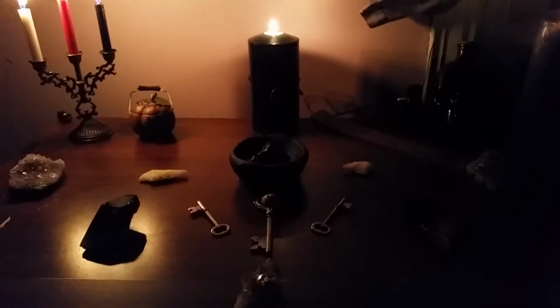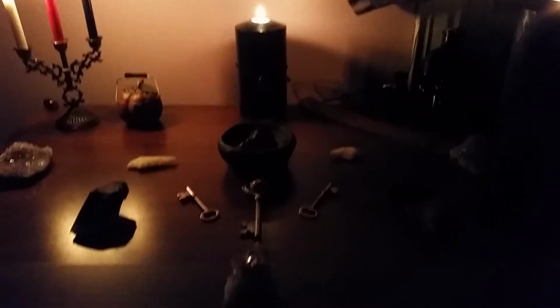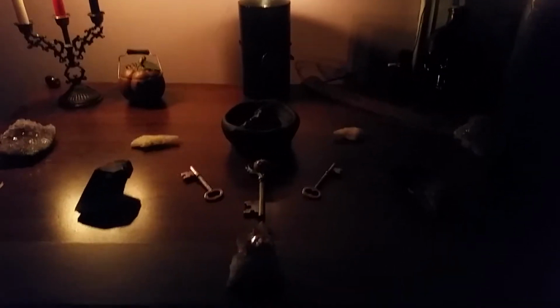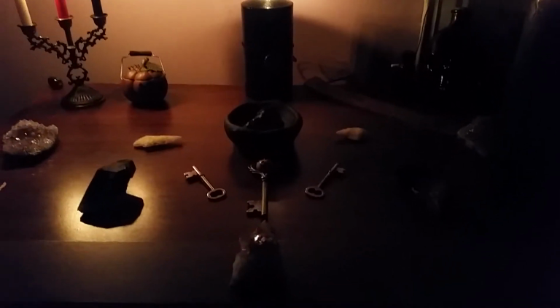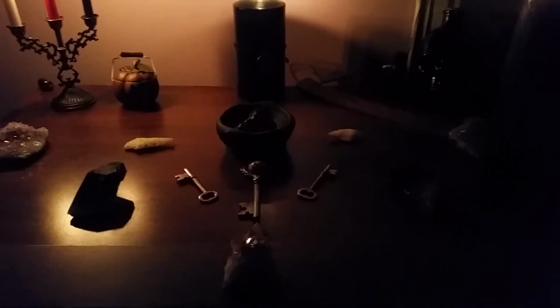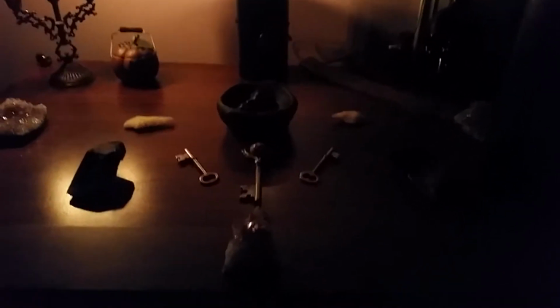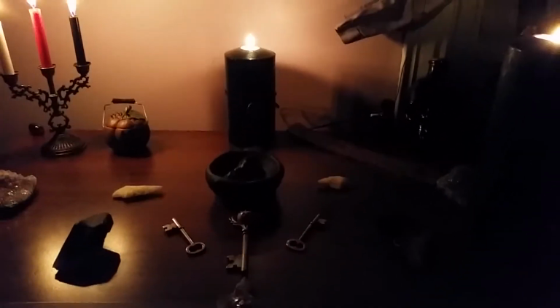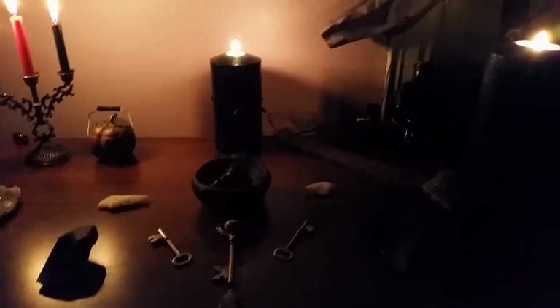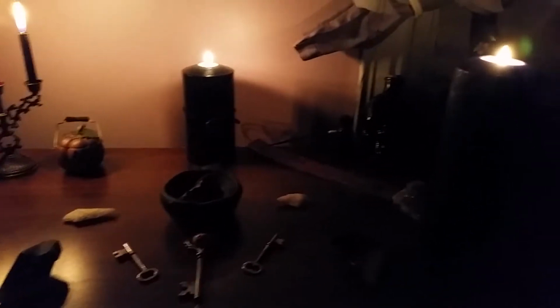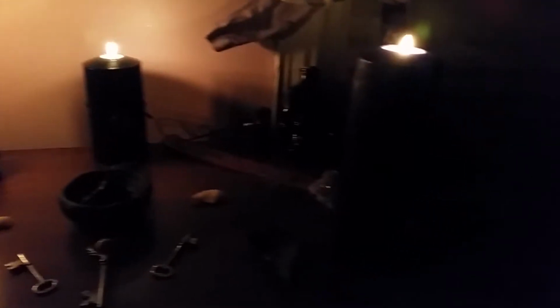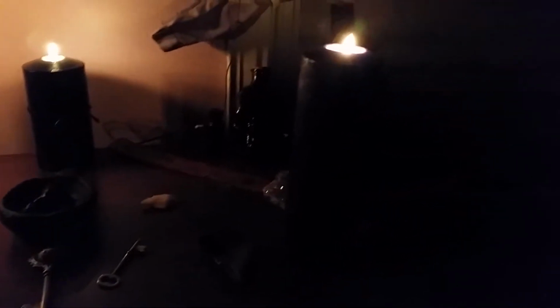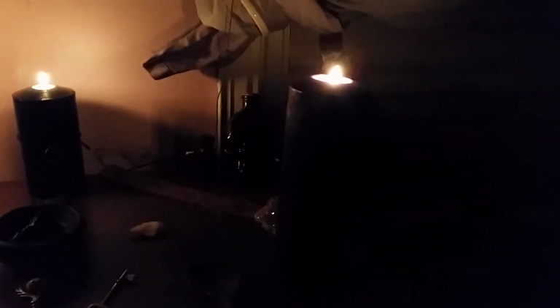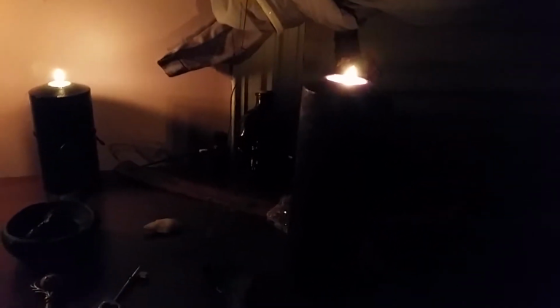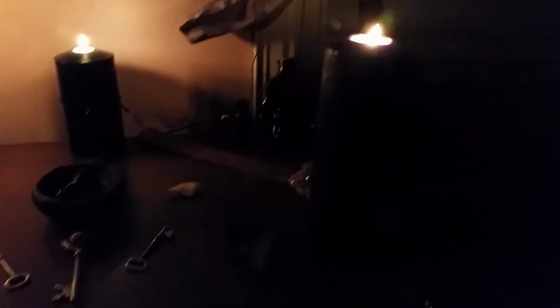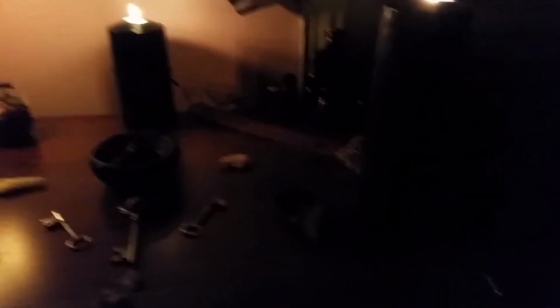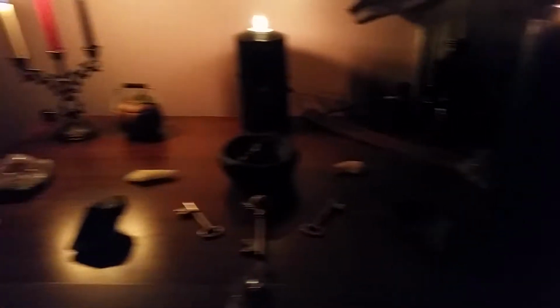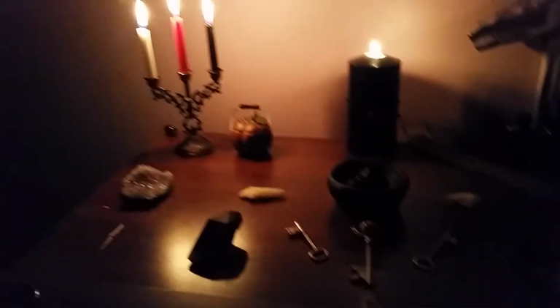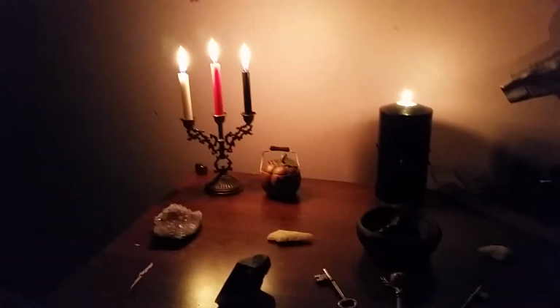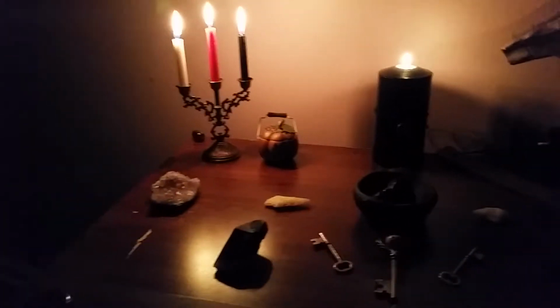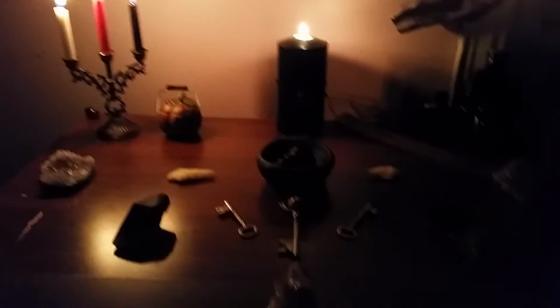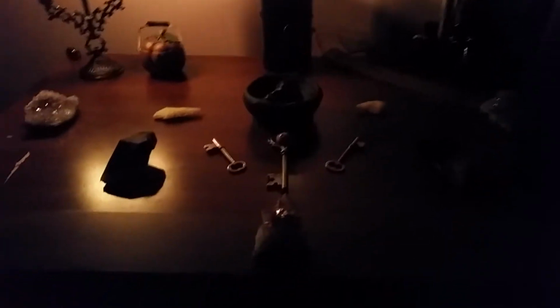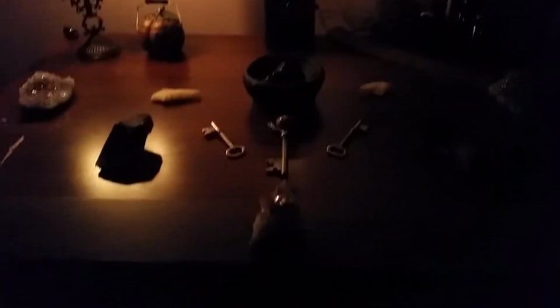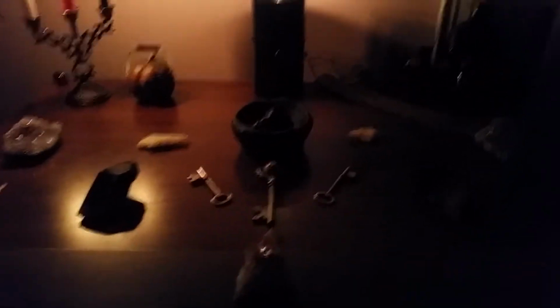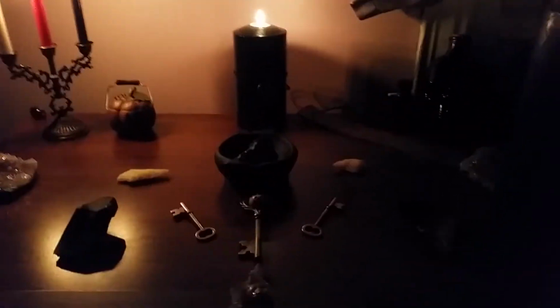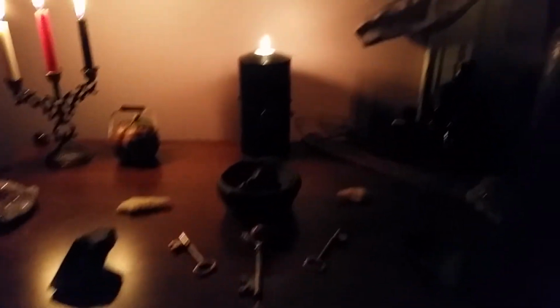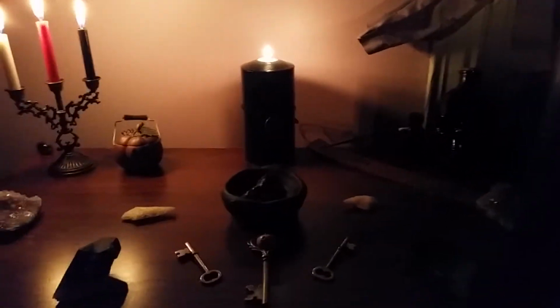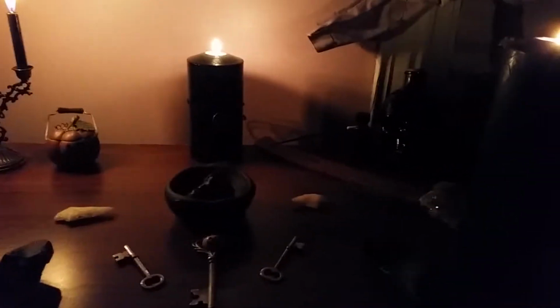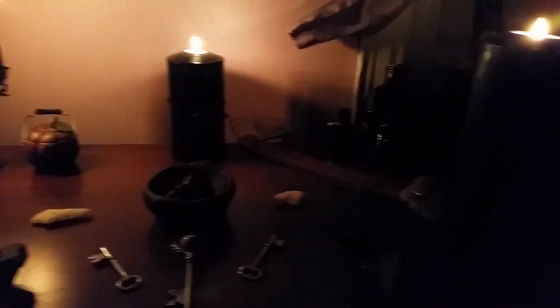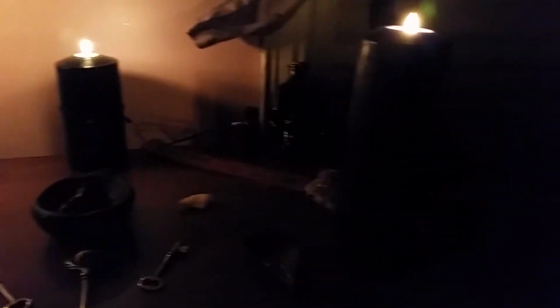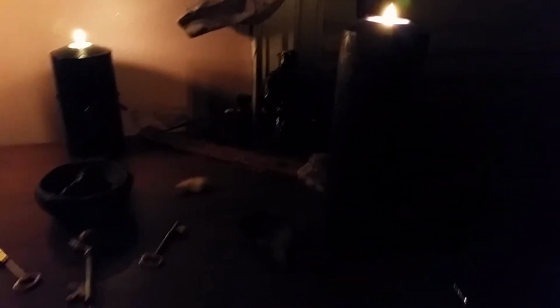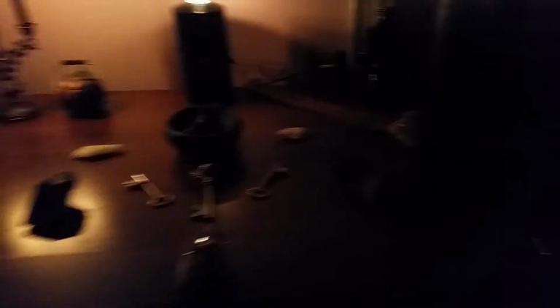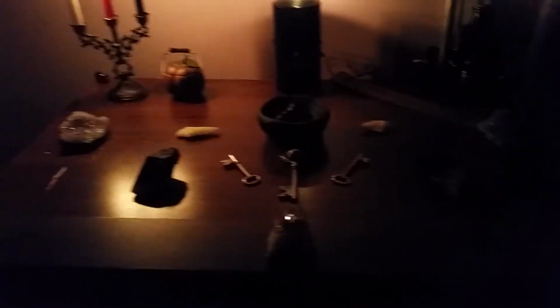Hey YouTube, it's Dragonfireflies, and I just kind of wanted to show you what my Hecate altar looks like when it's all lit up. I did change a few things around, but this is mainly what I wanted to show you guys.